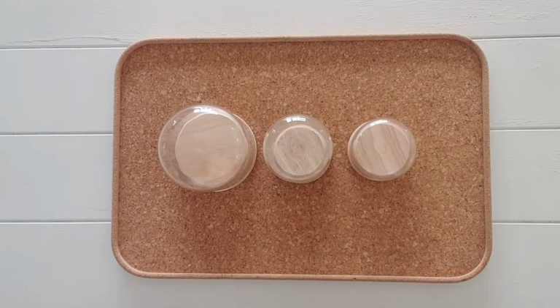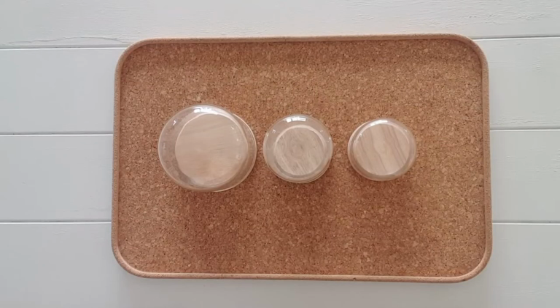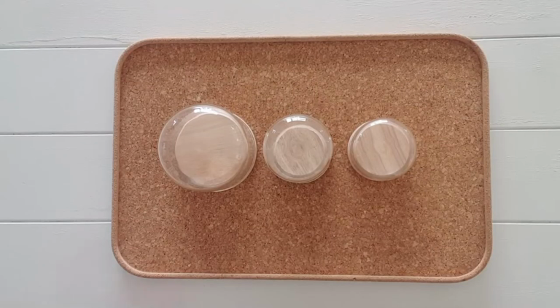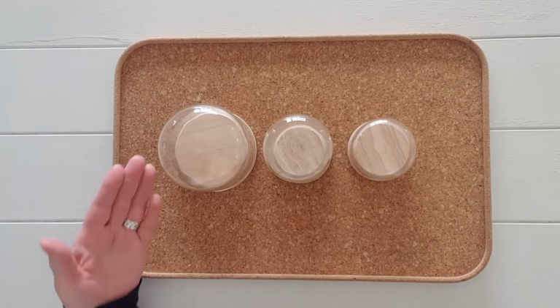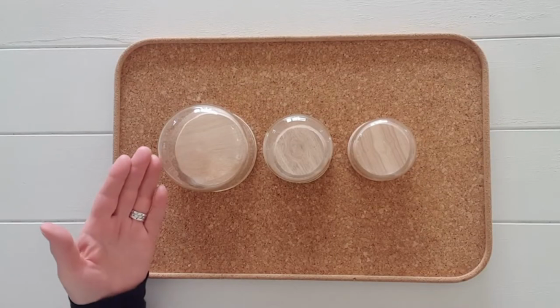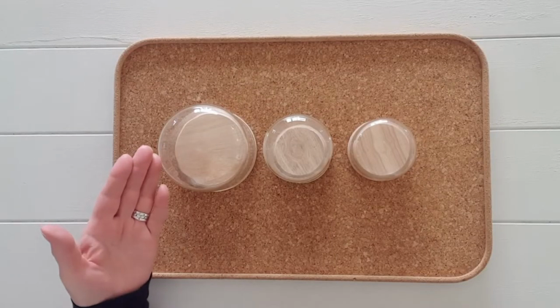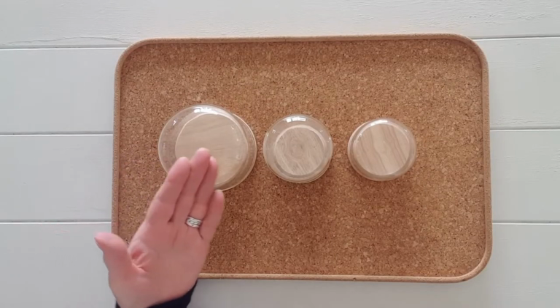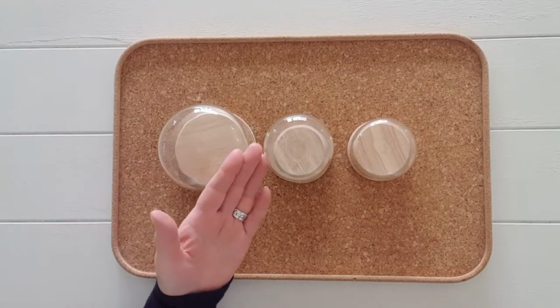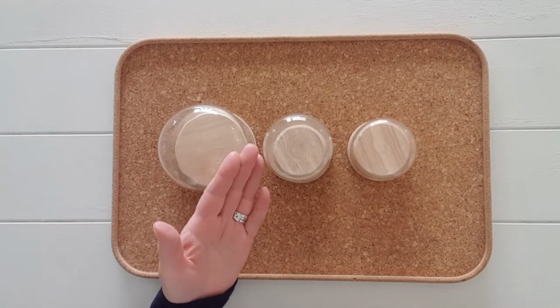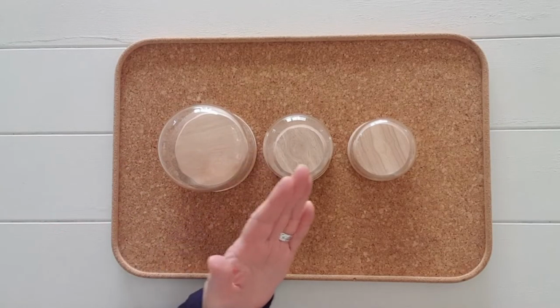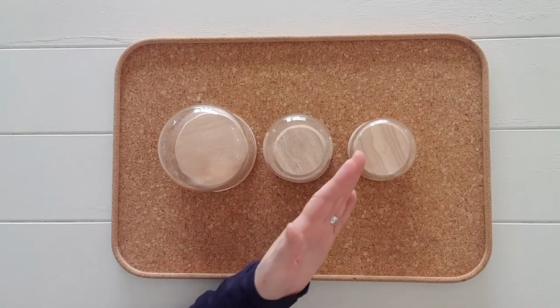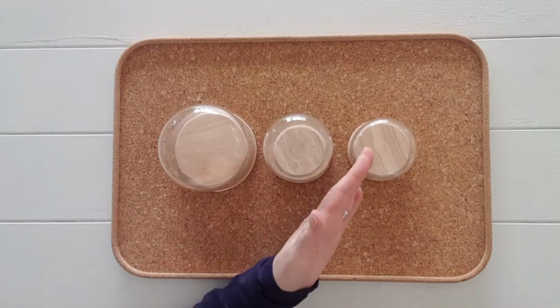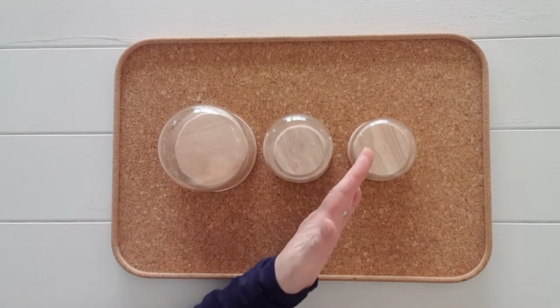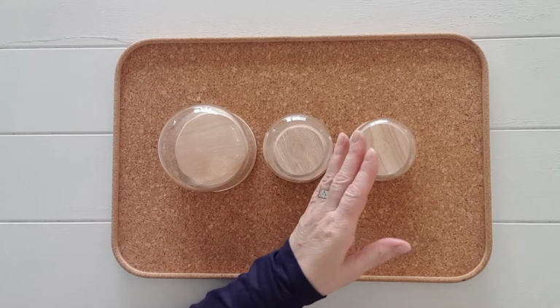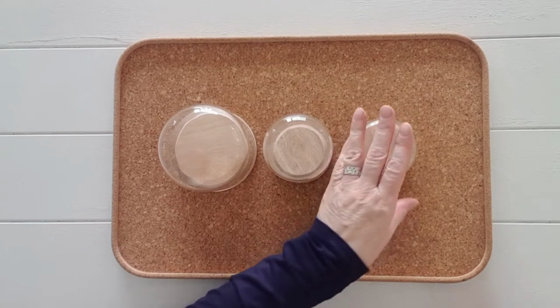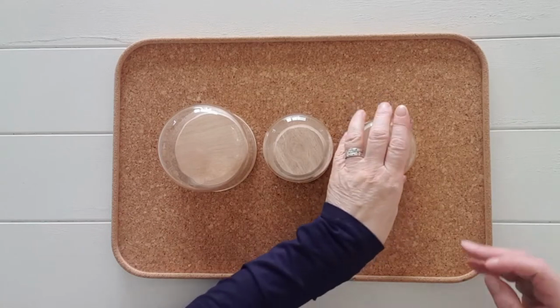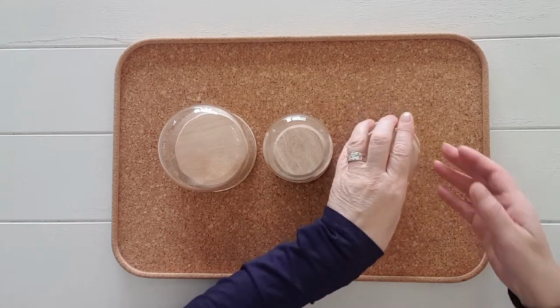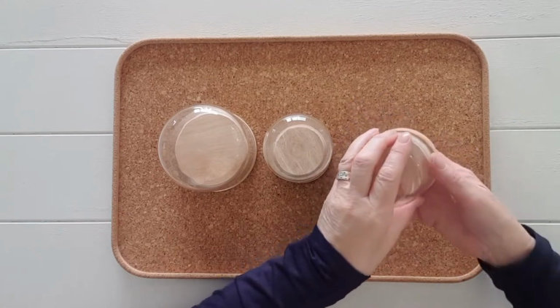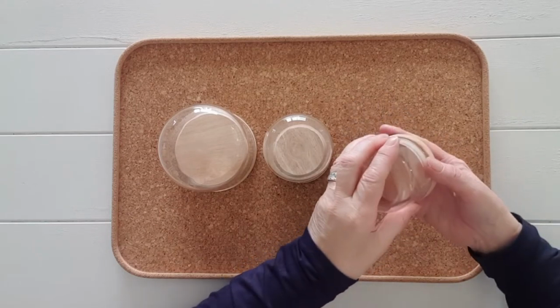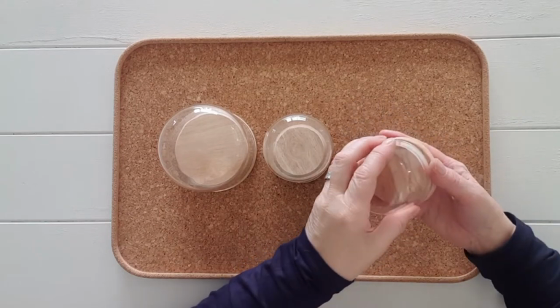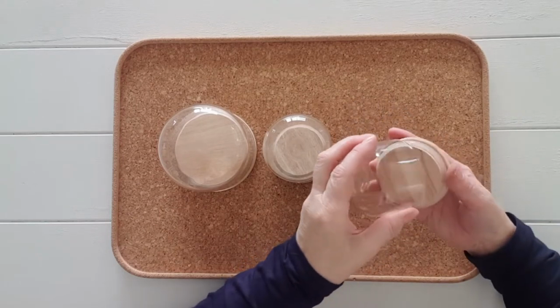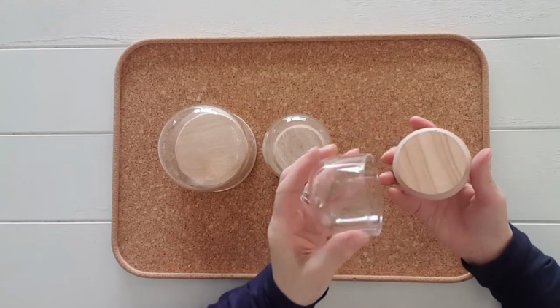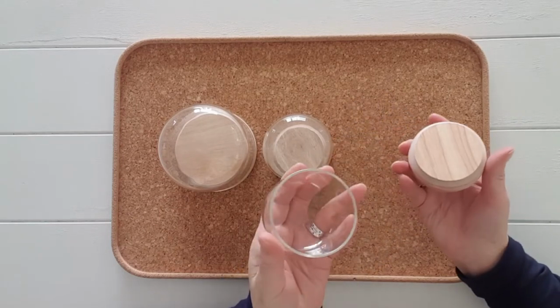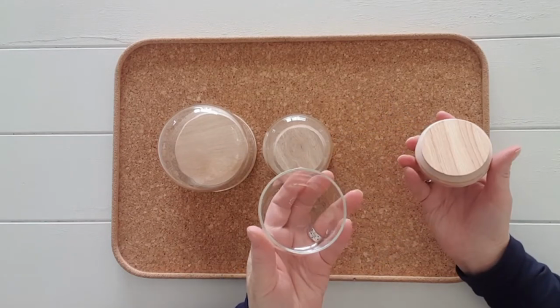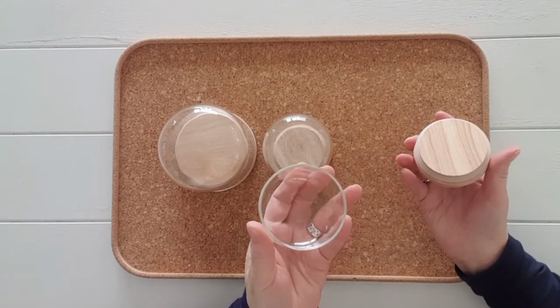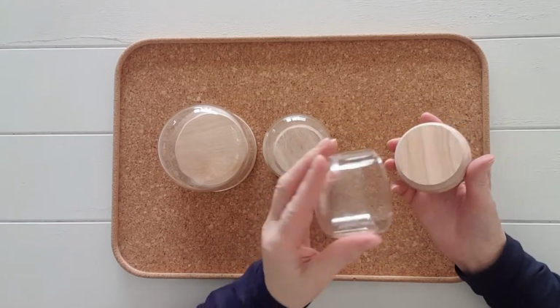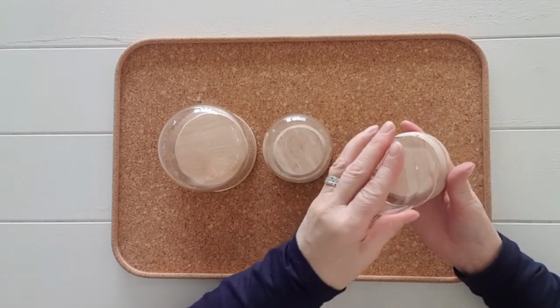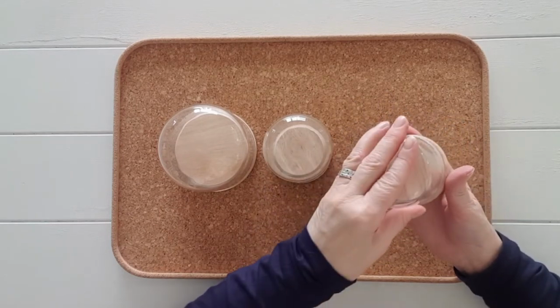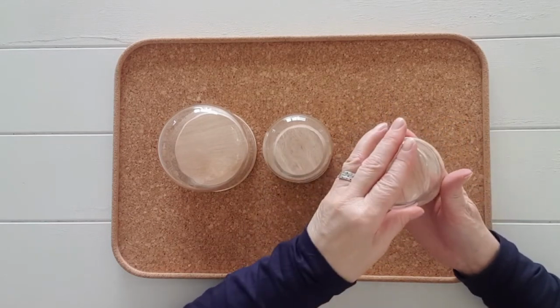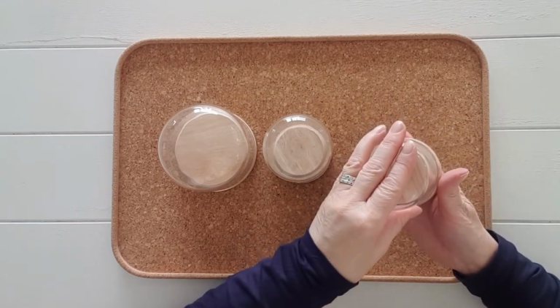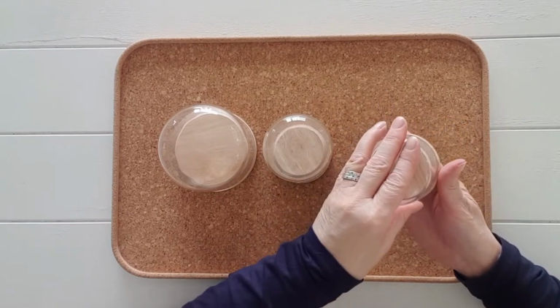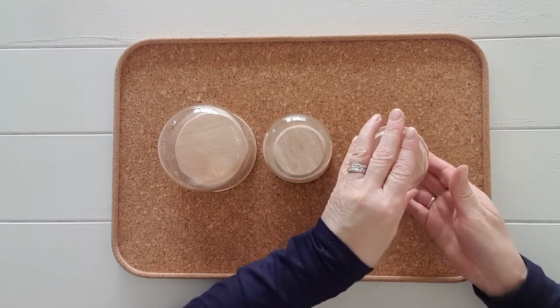Here I have three different size glass jars with wooden lids. You can purchase these from Kmart if you live in New Zealand.